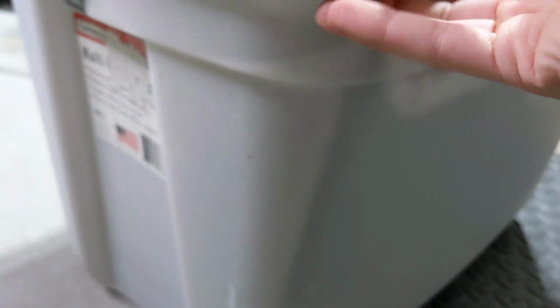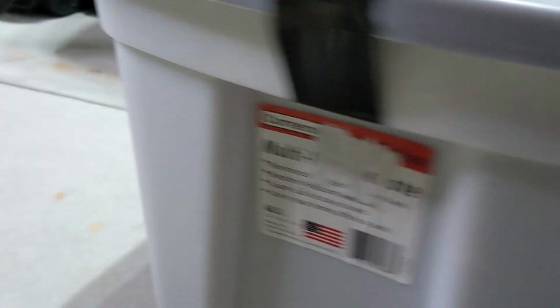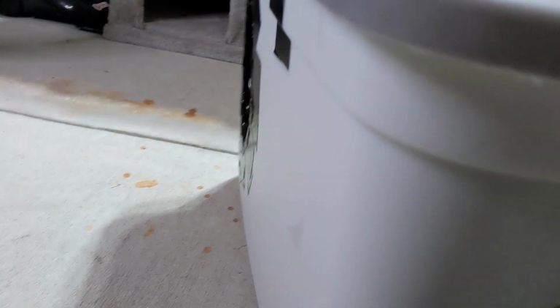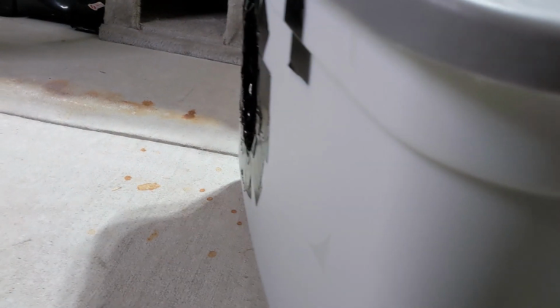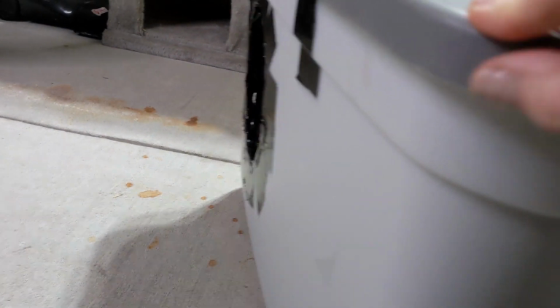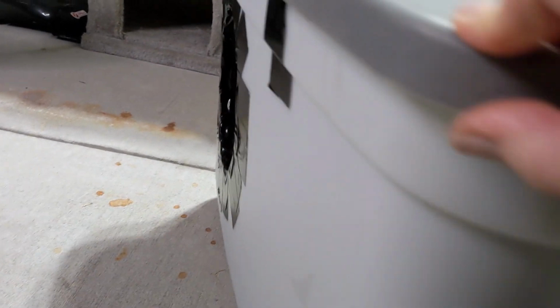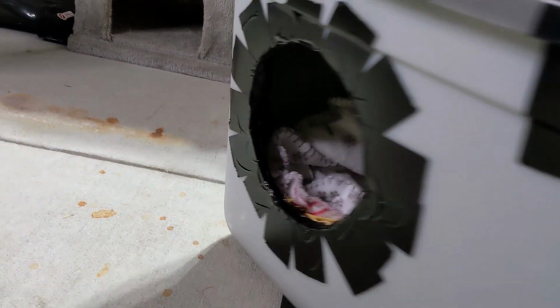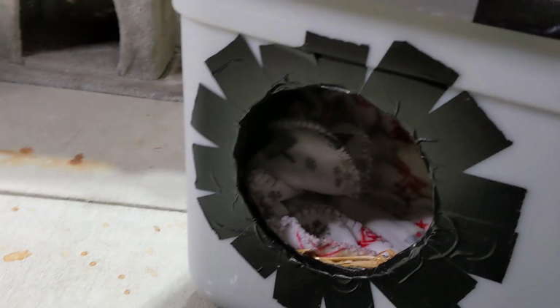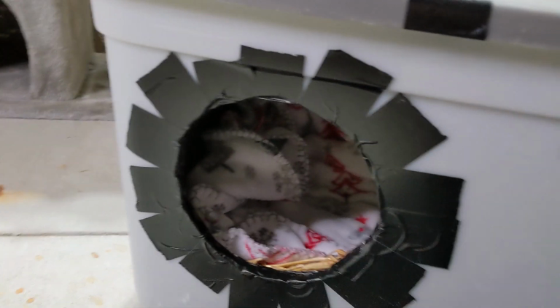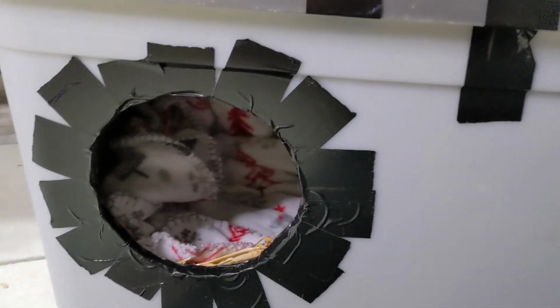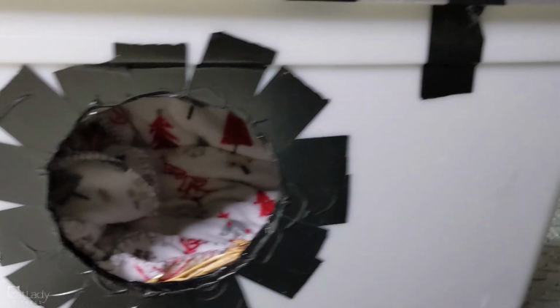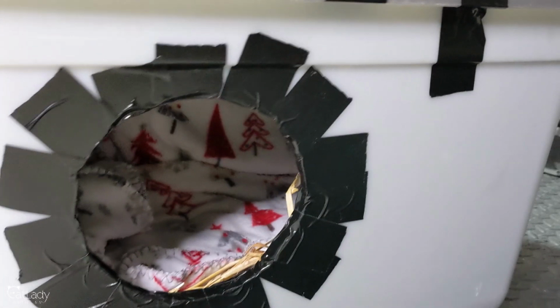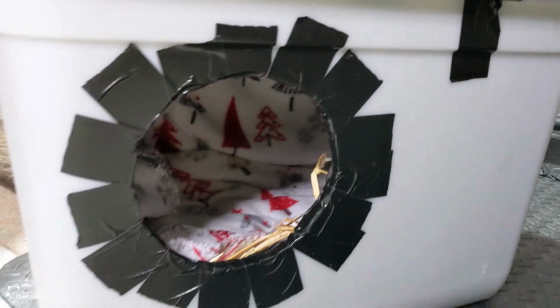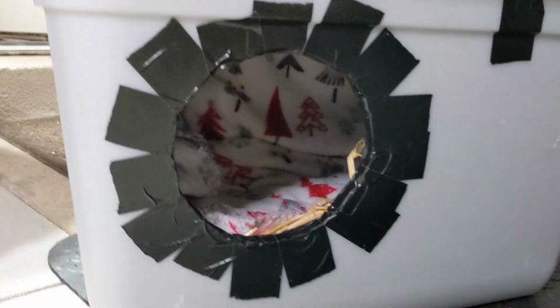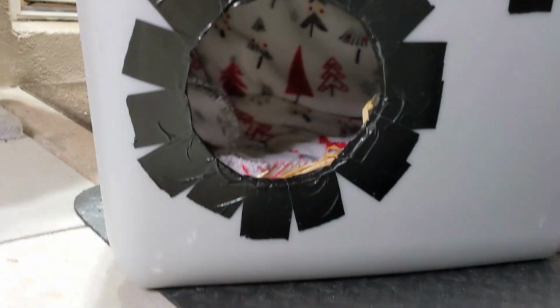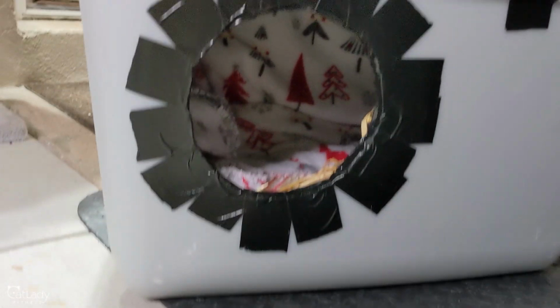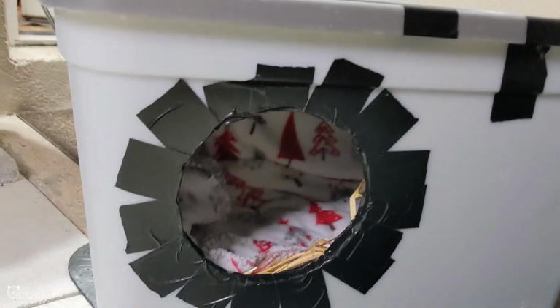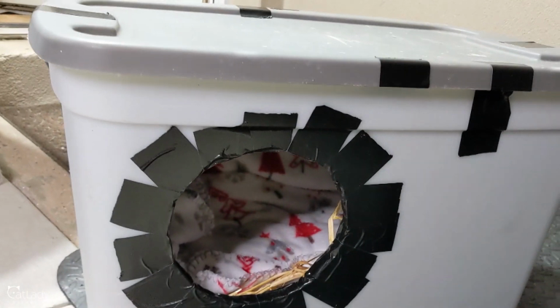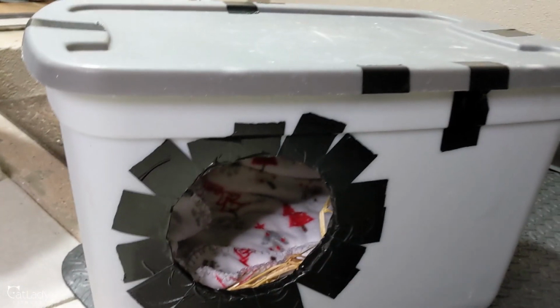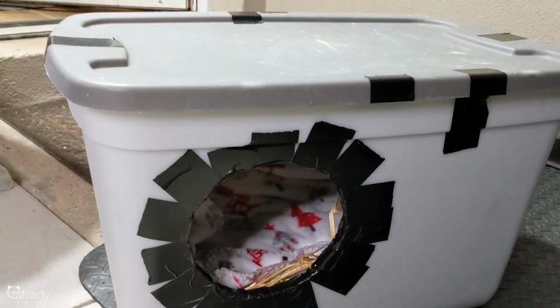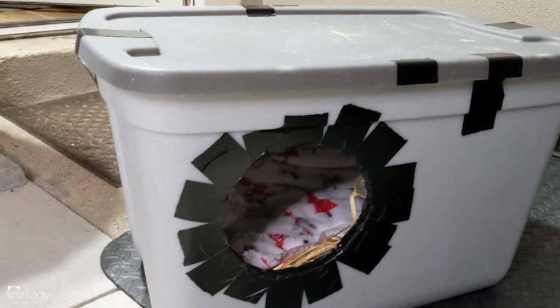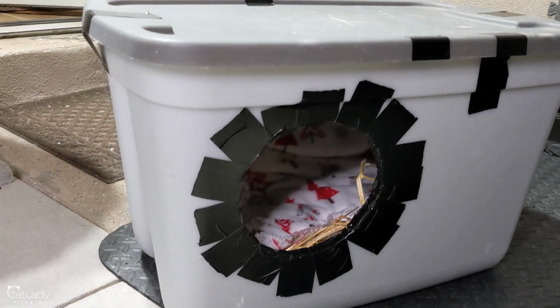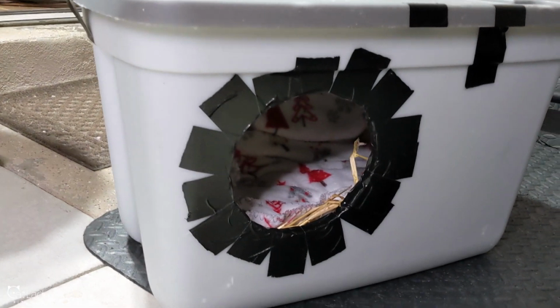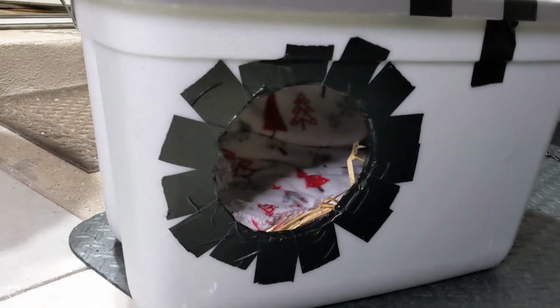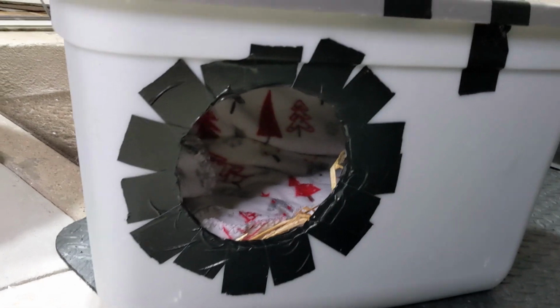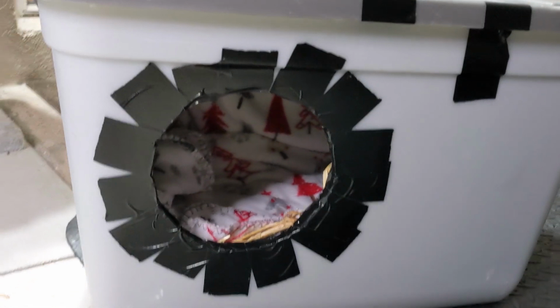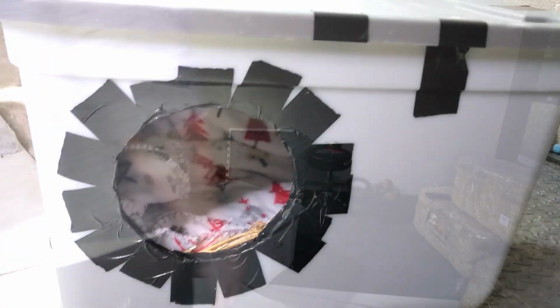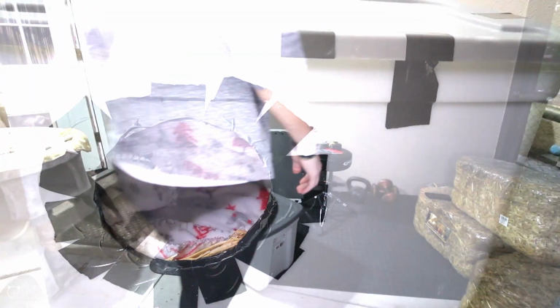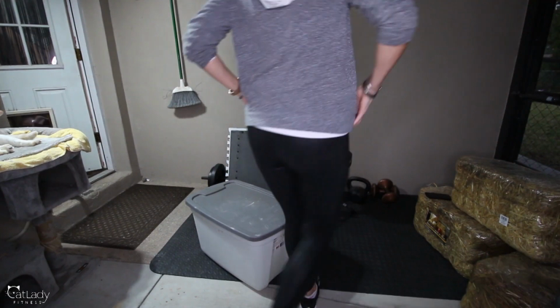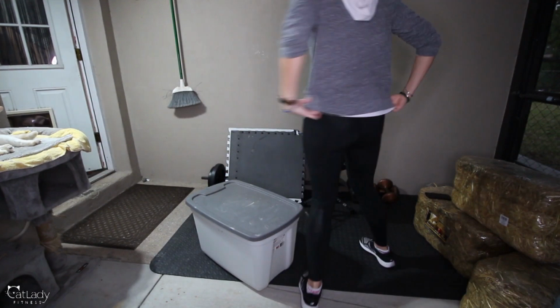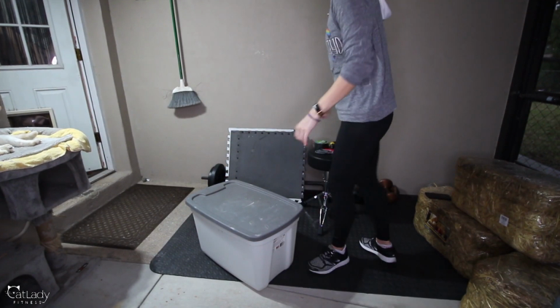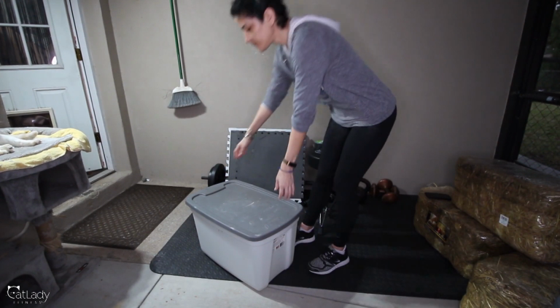Hey guys, so one day a few weeks ago, I found out last minute it was going to be below freezing for a couple nights here in Florida. So I decided to make this outdoor kitty shelter out of stuff I just had laying at home. And this is how I did it.